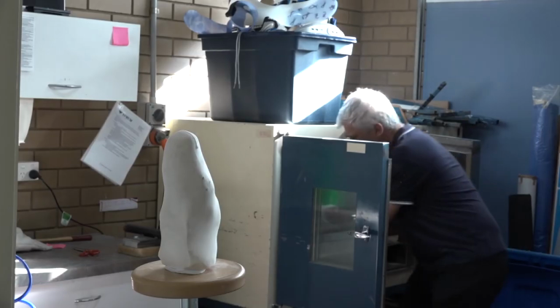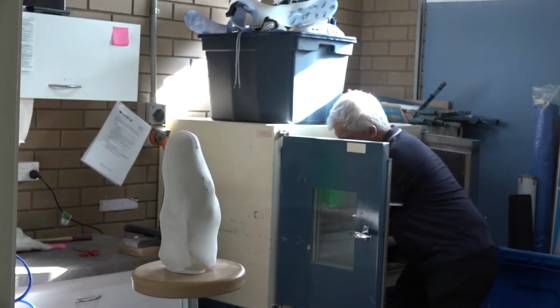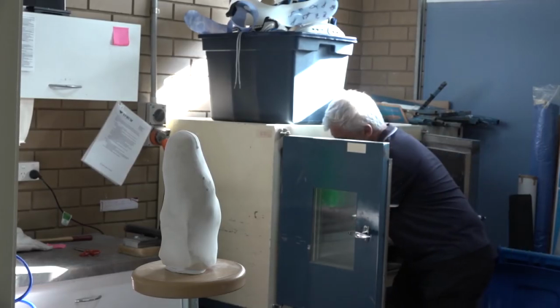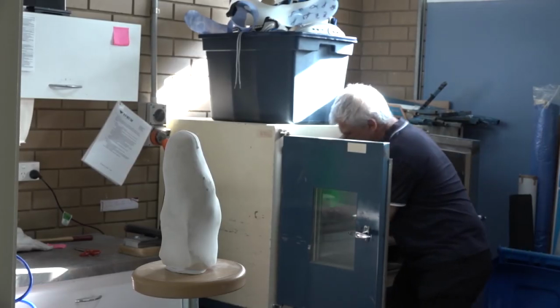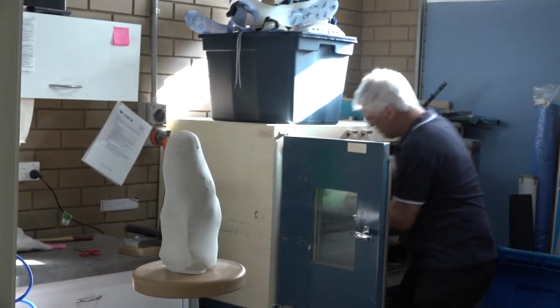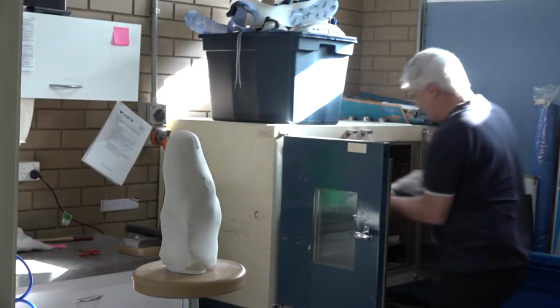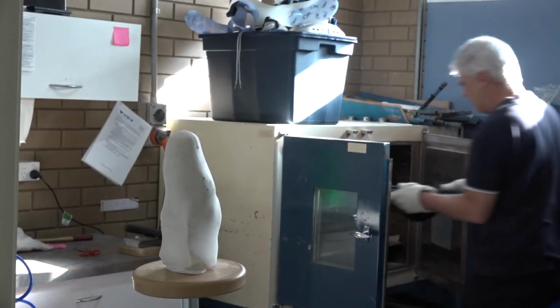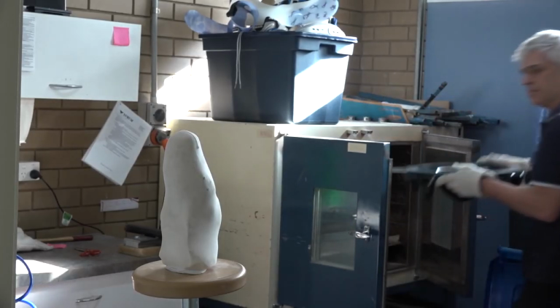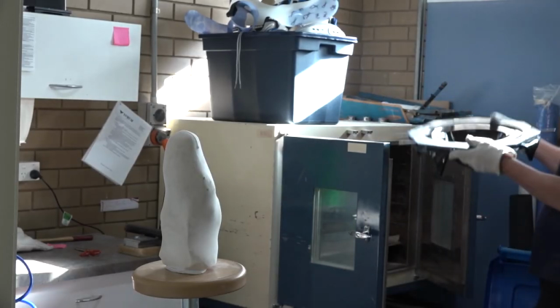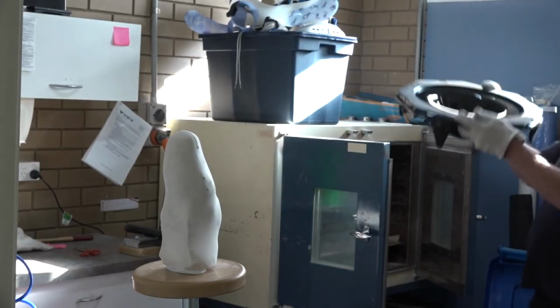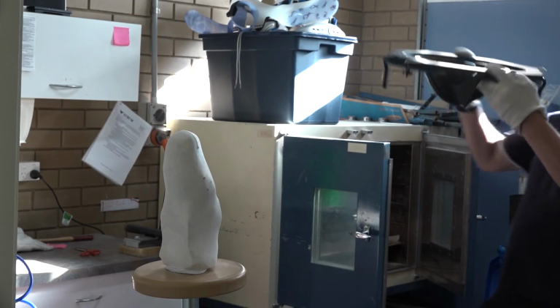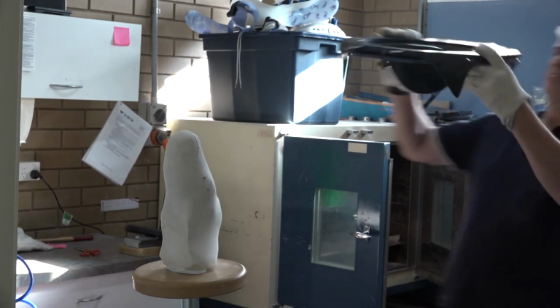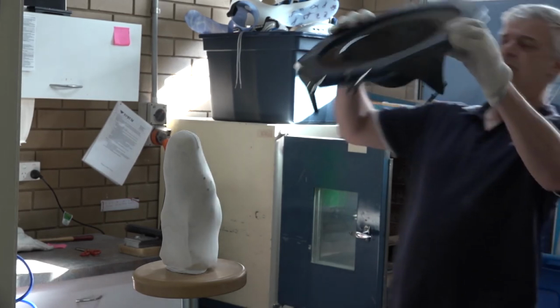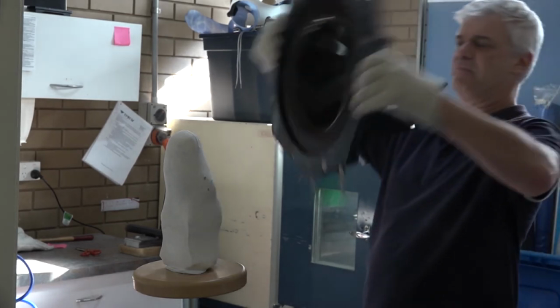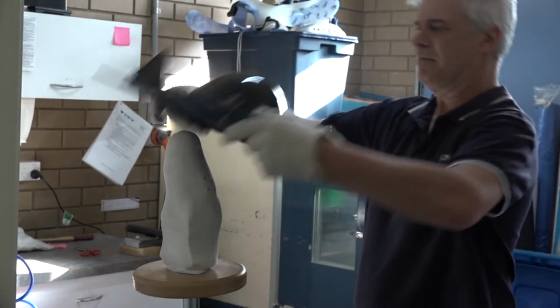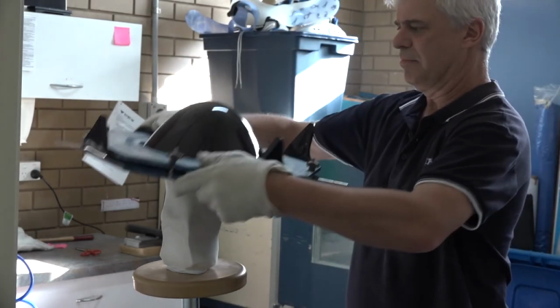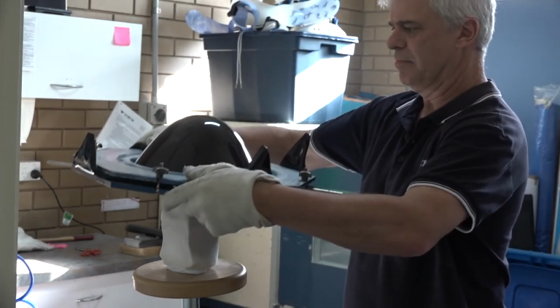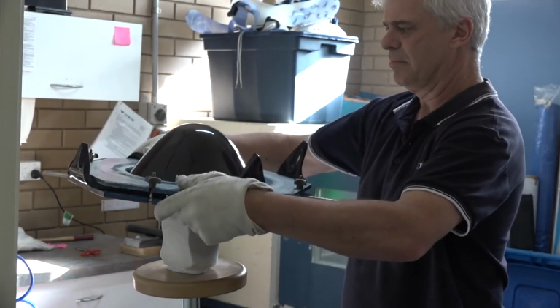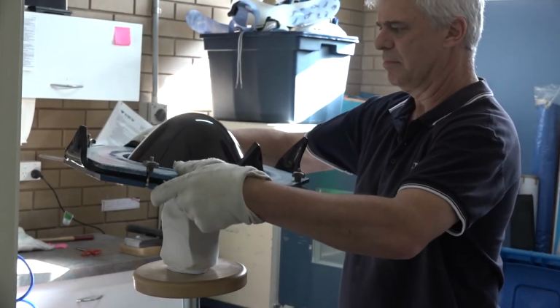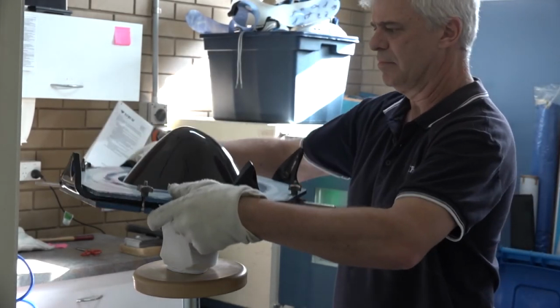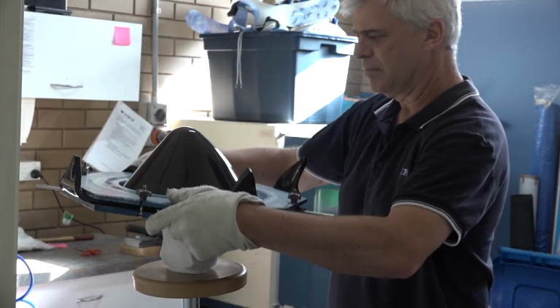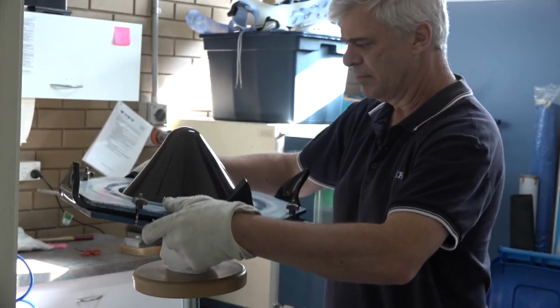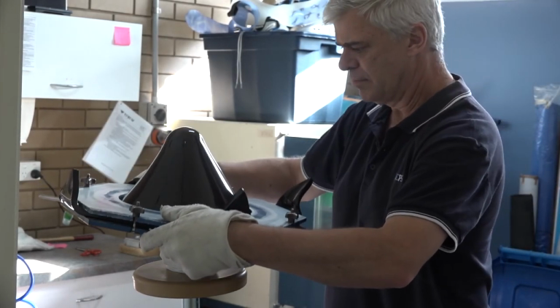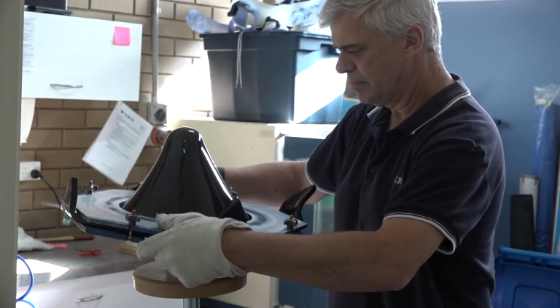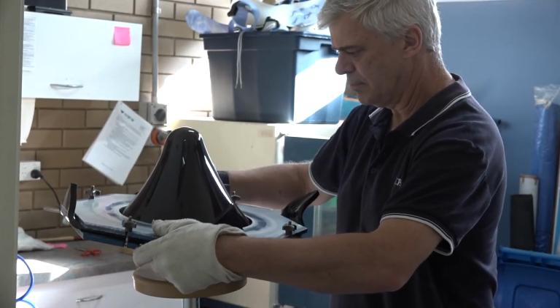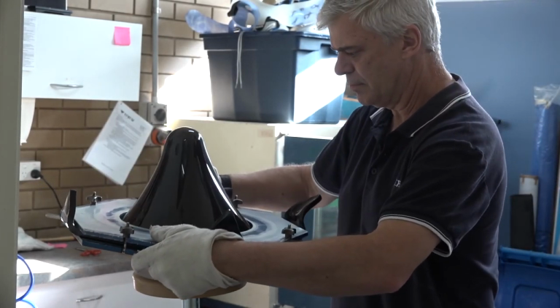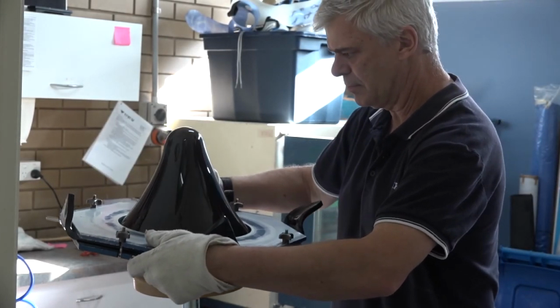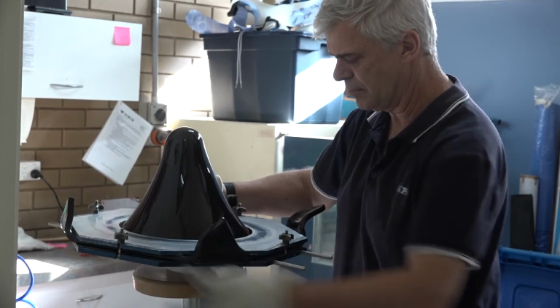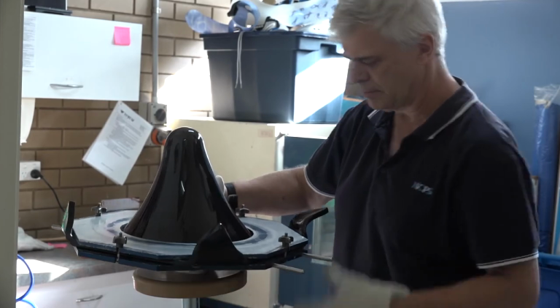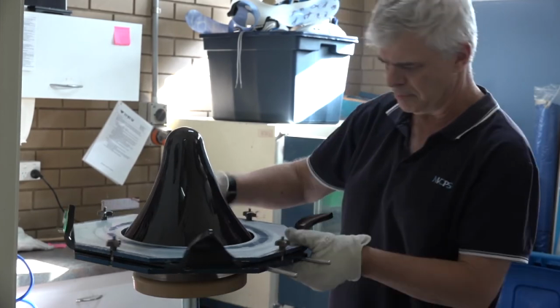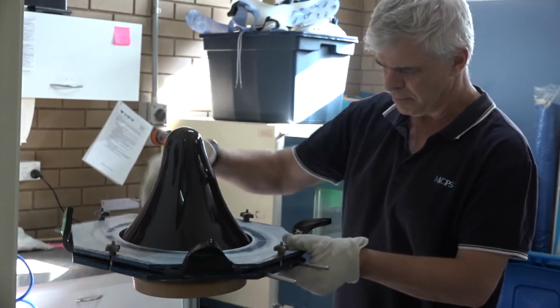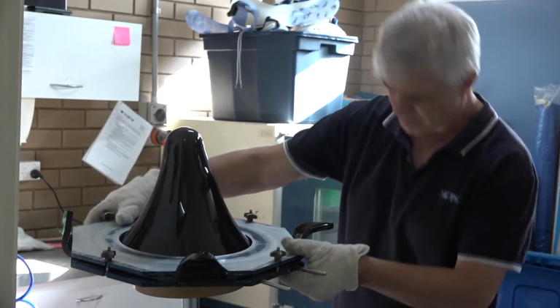A major advantage of 3D printing plastics is that it is a cheap alternative to a professionally made prosthetic limb, as they can be upward of tens of thousands of dollars.